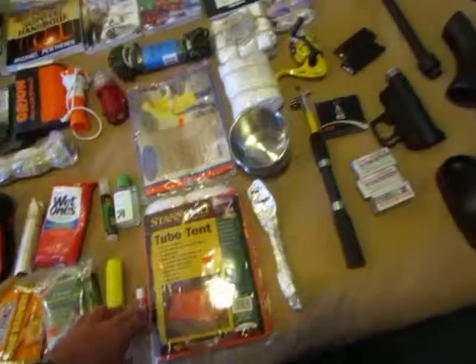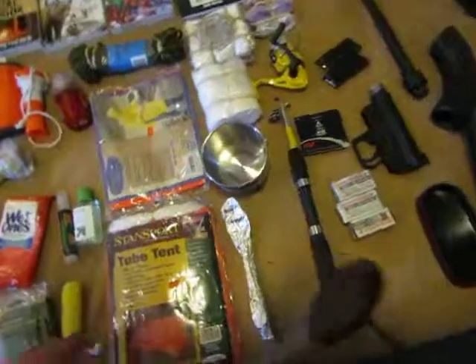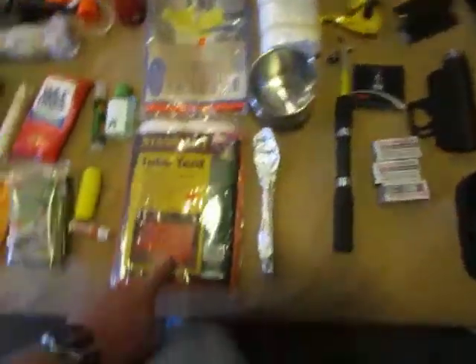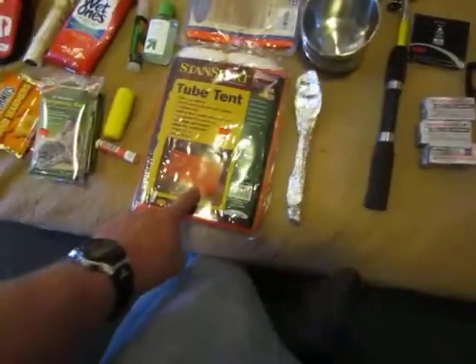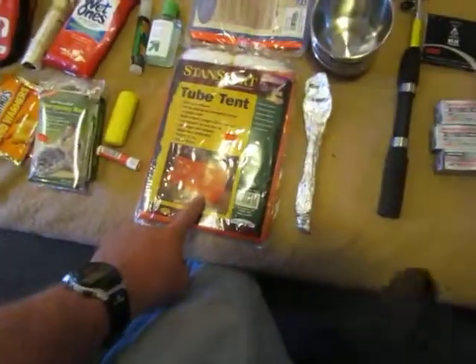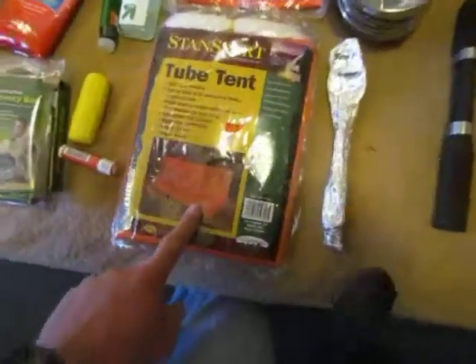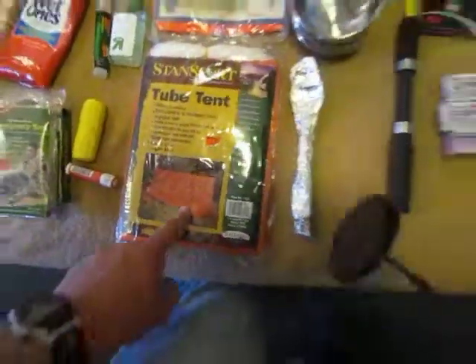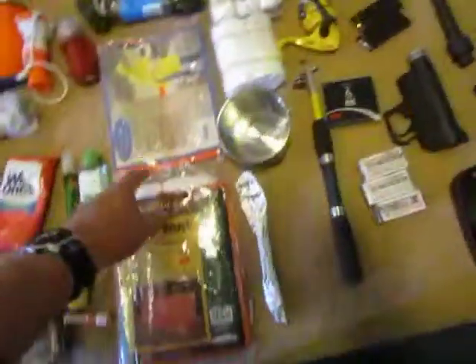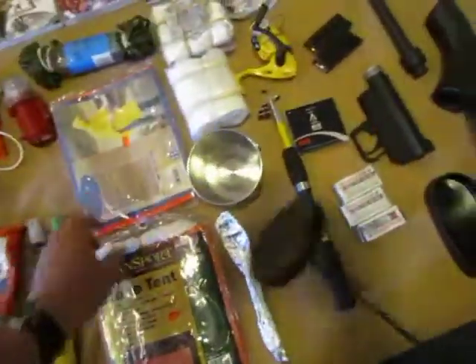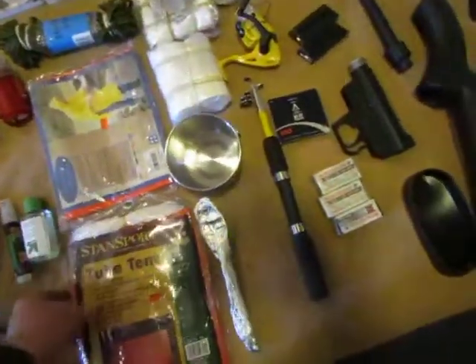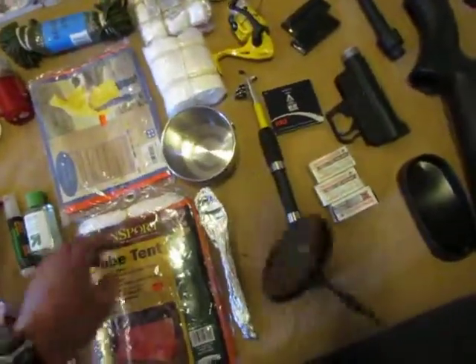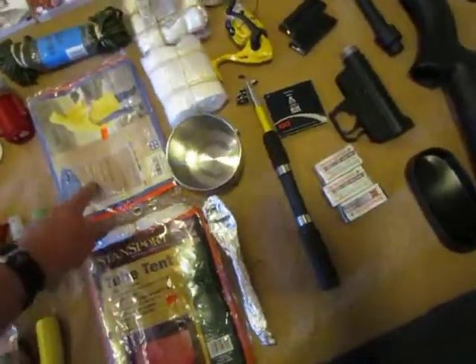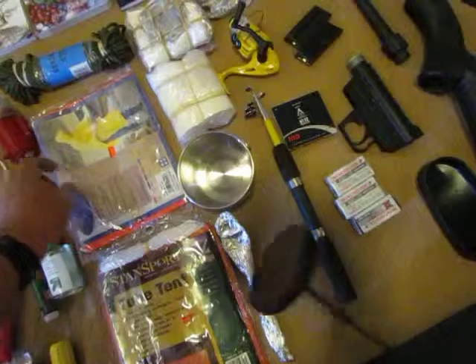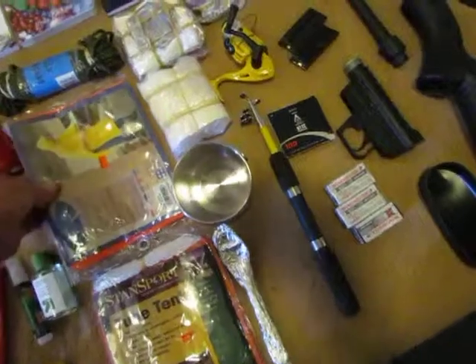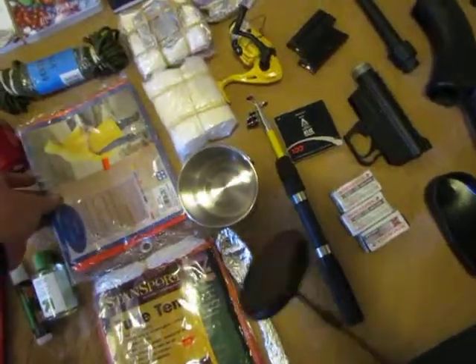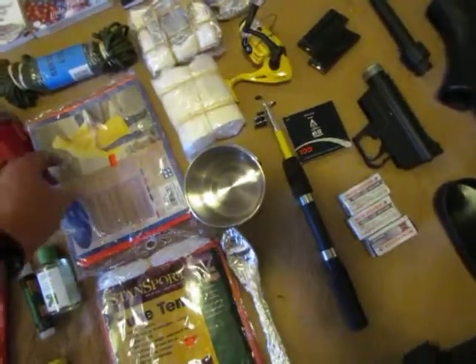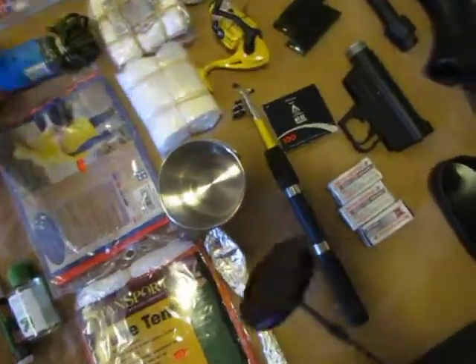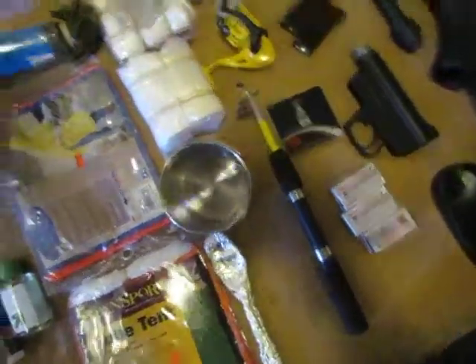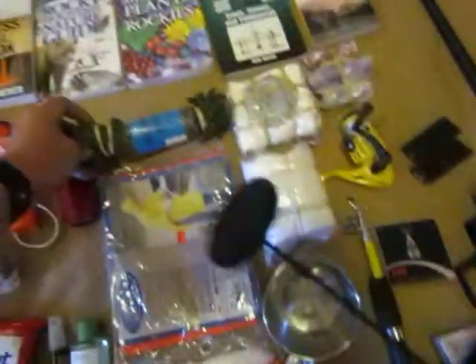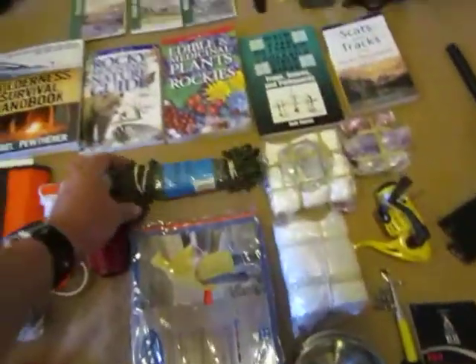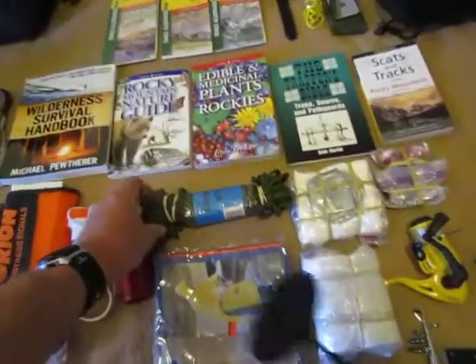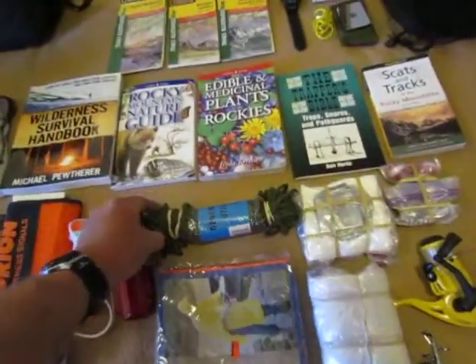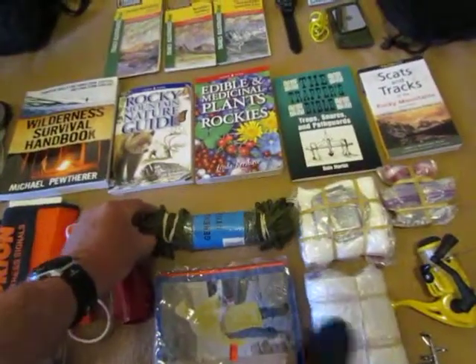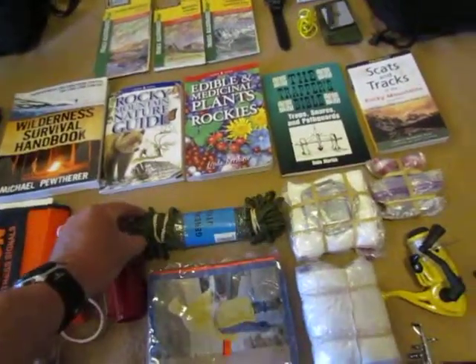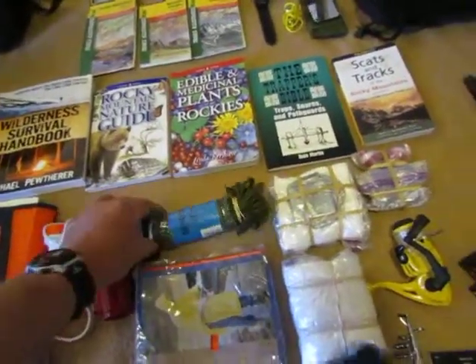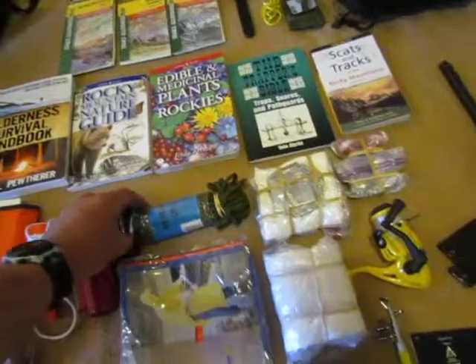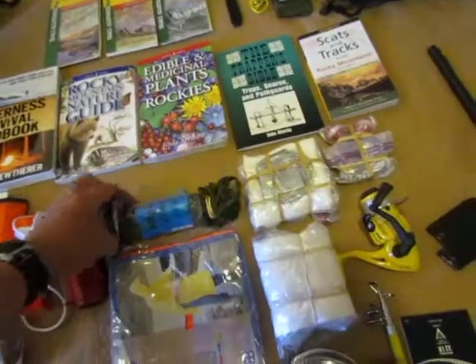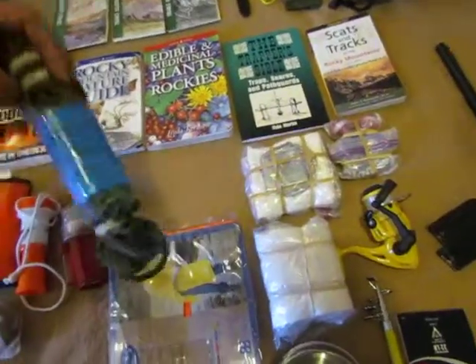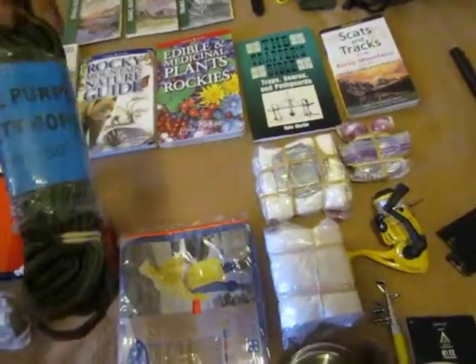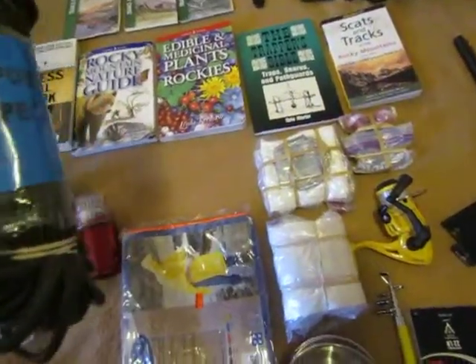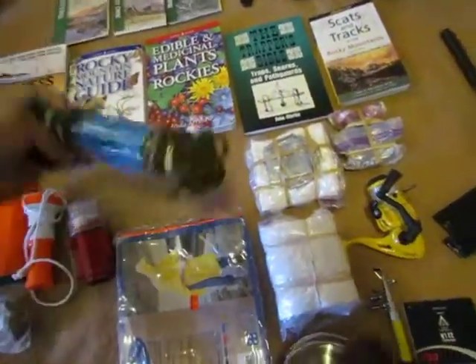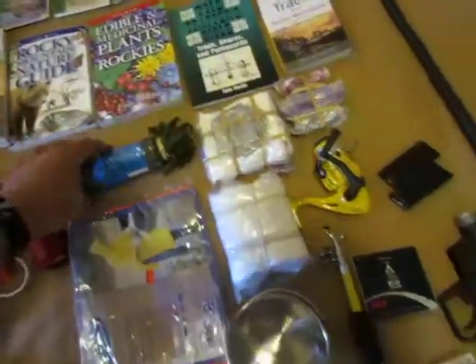This is an emergency tube tent — as you can see, it's bright orange so you can be seen. An emergency poncho, and some parachute cord — about fifty feet of it.